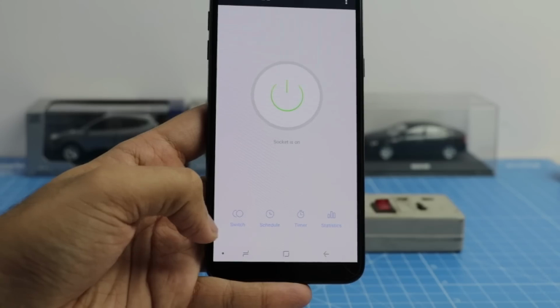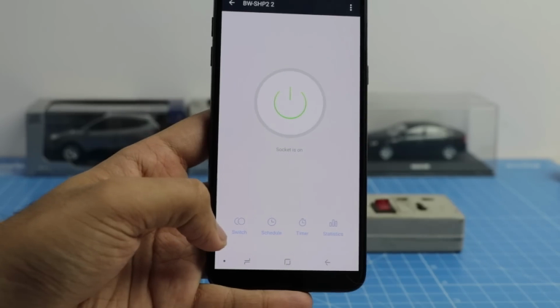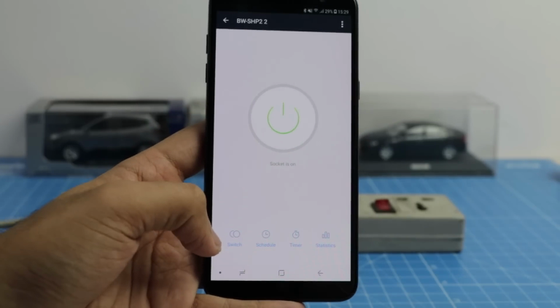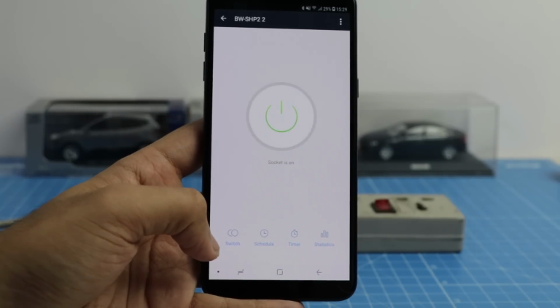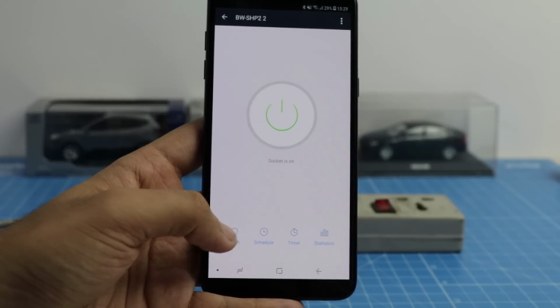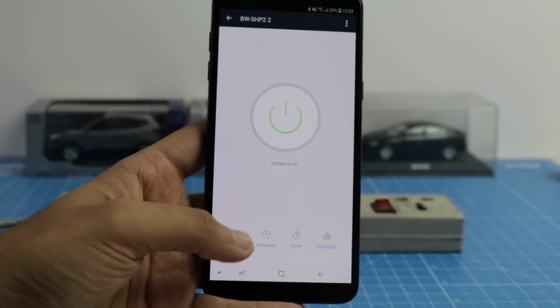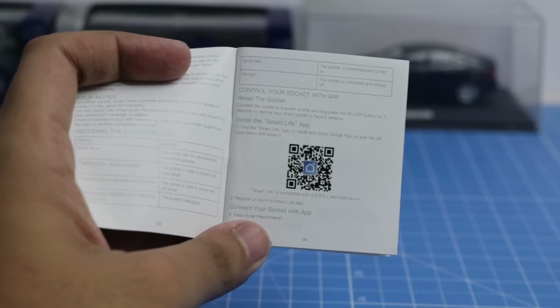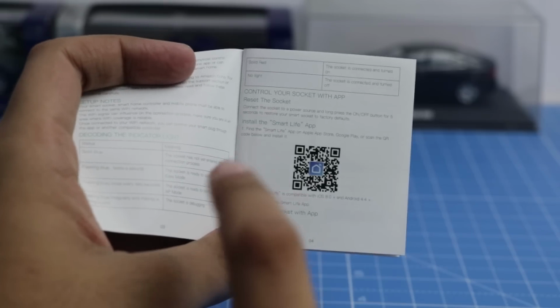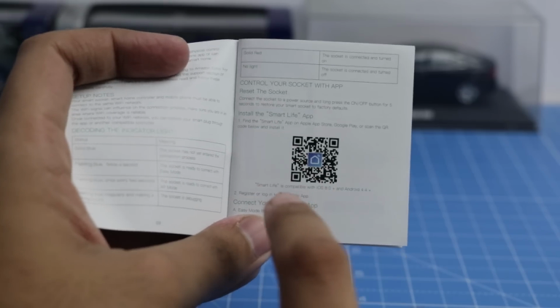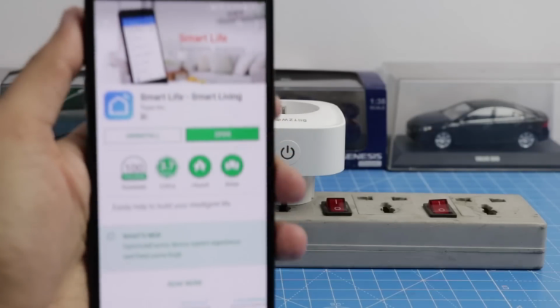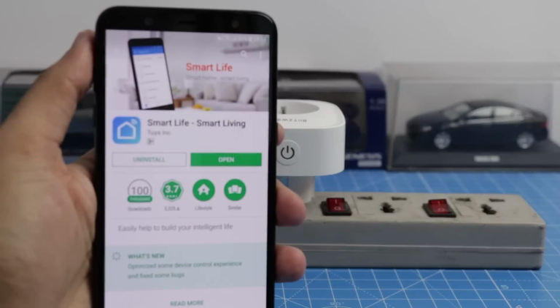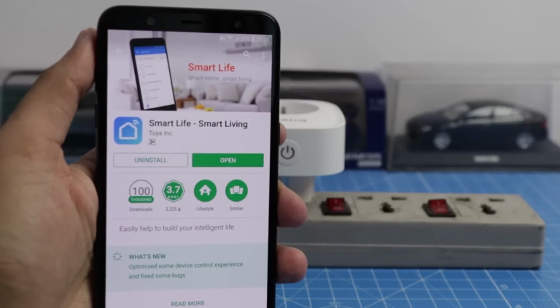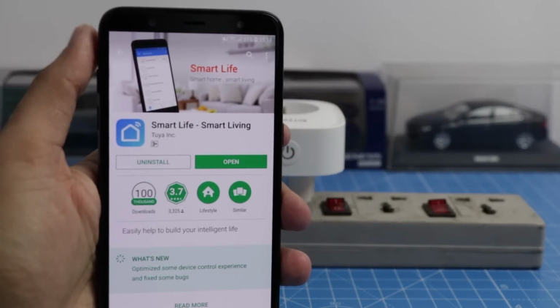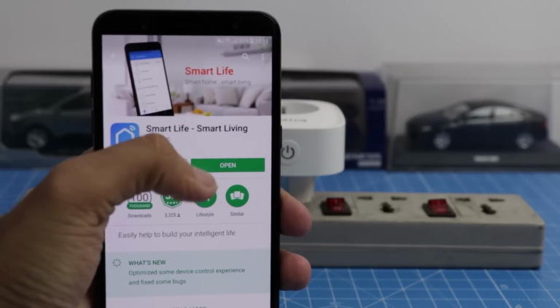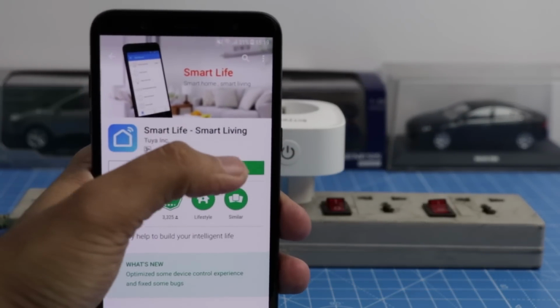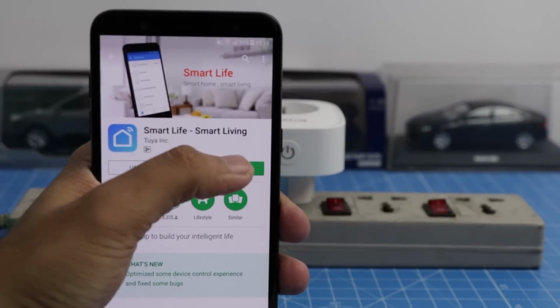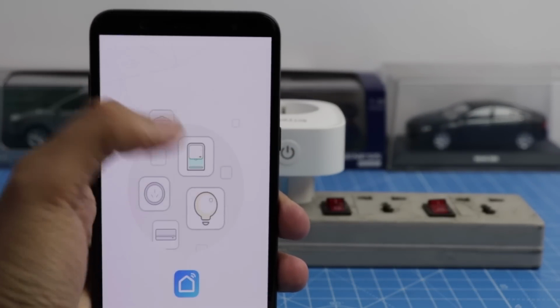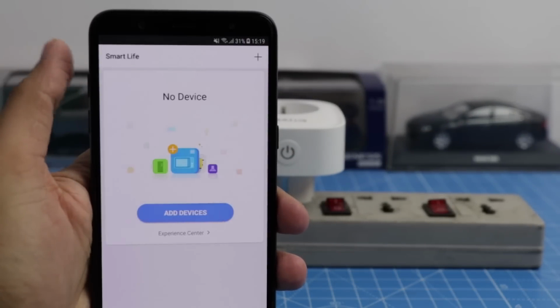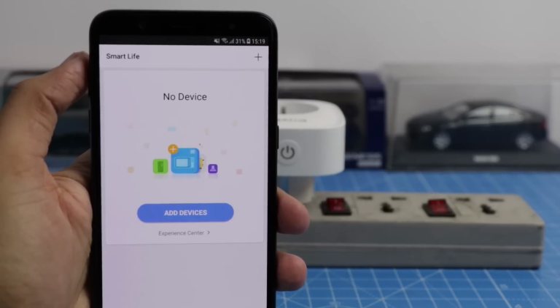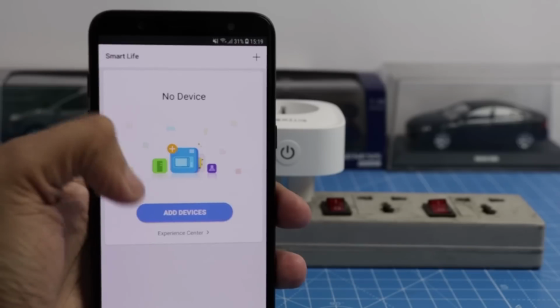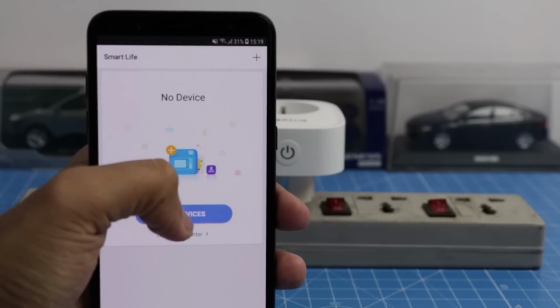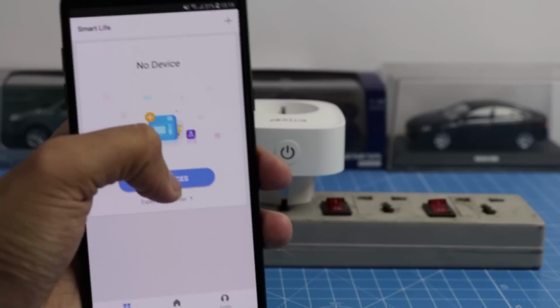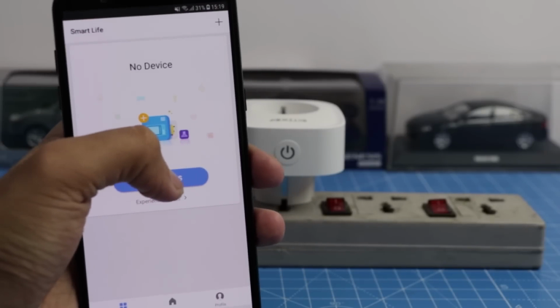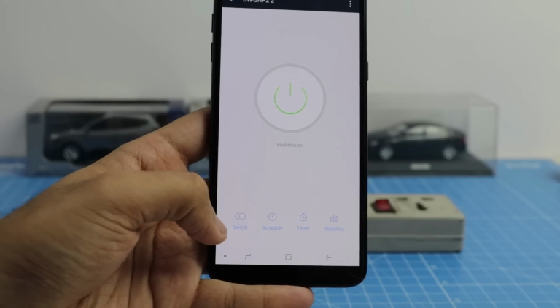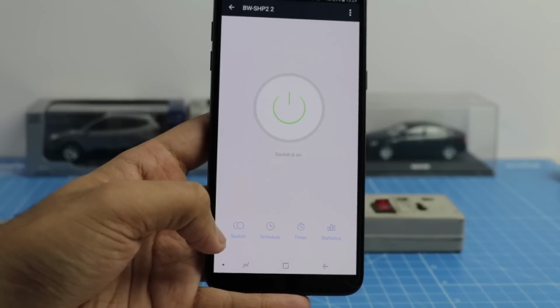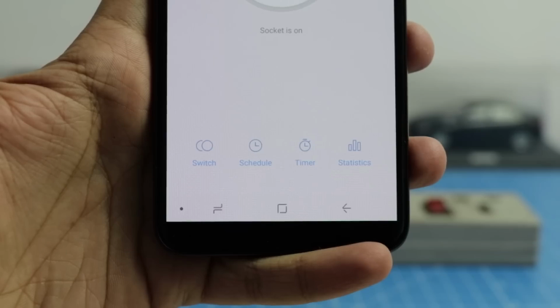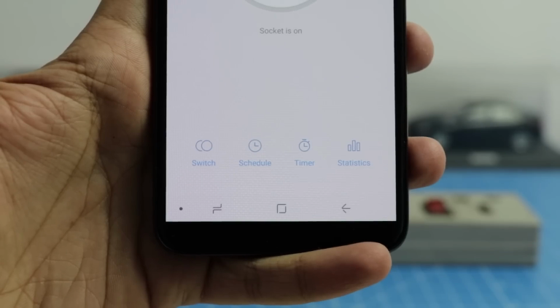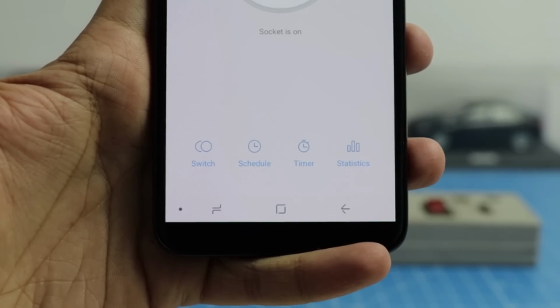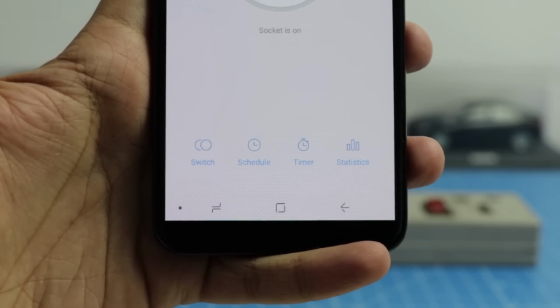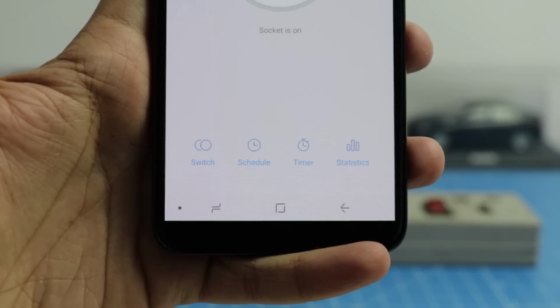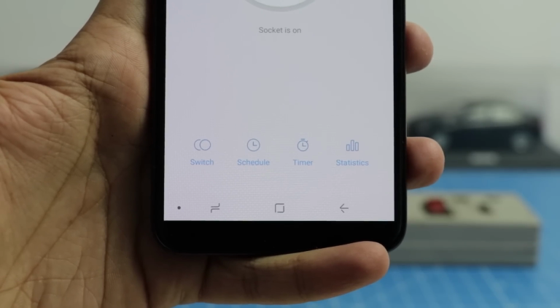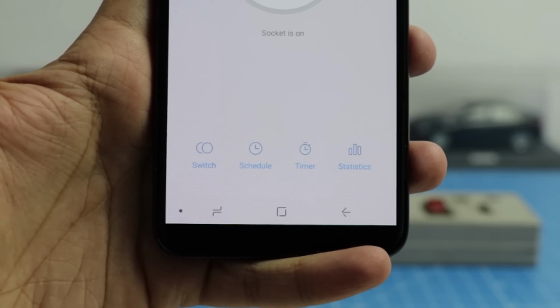Setting up was very easy. All you need to do is scan the QR code, search for the Smart Life app, then add the socket and make sure that you are connected to the same Wi-Fi network, and you are all set. The app lets you customize a lot of settings for the smart socket.